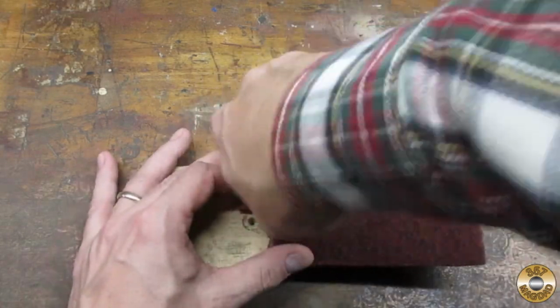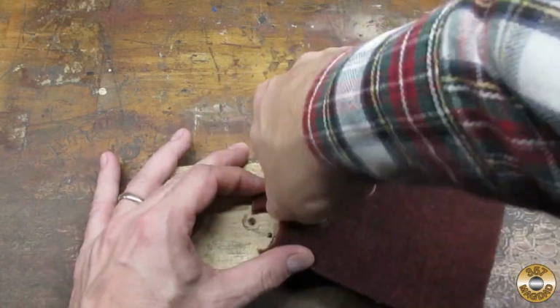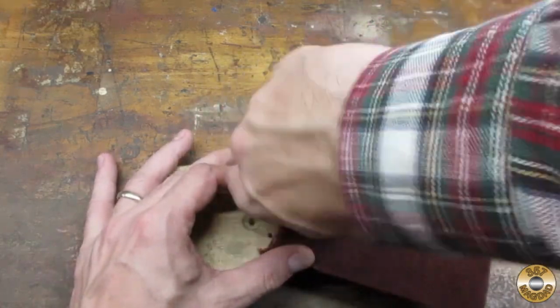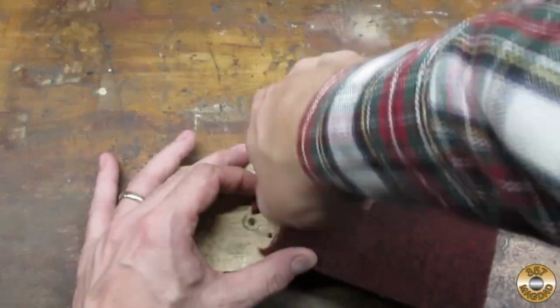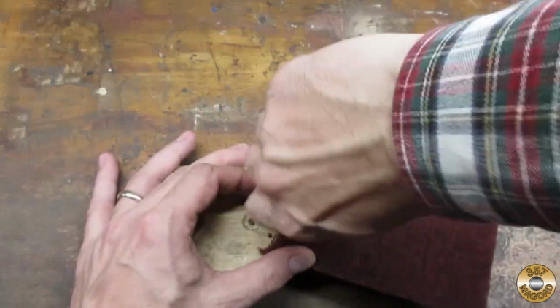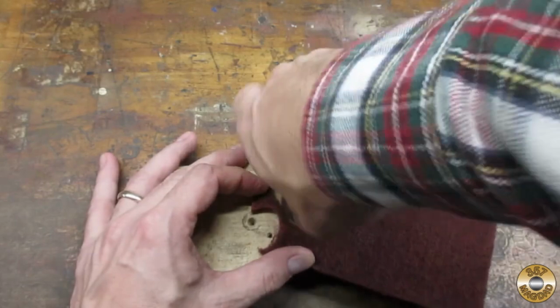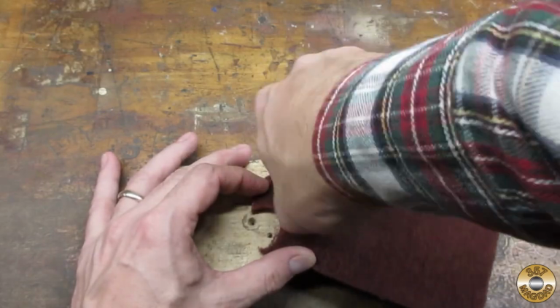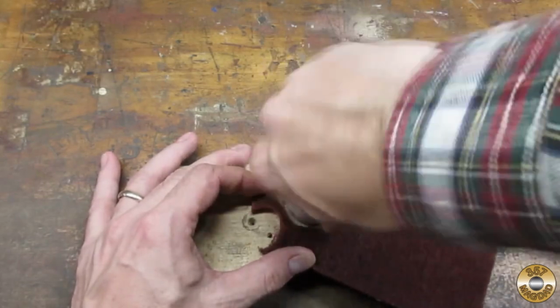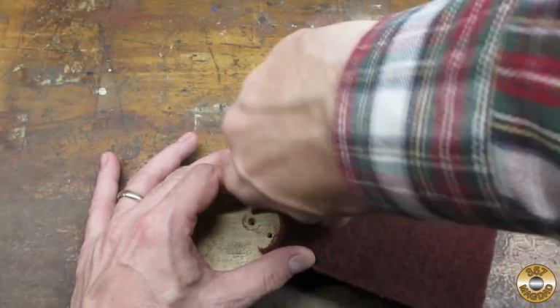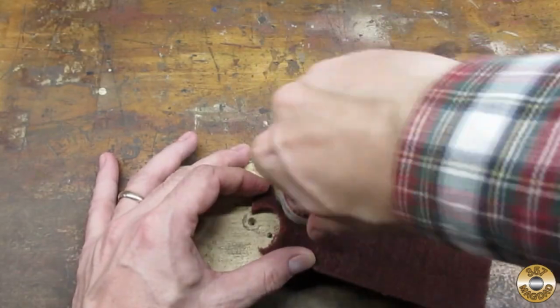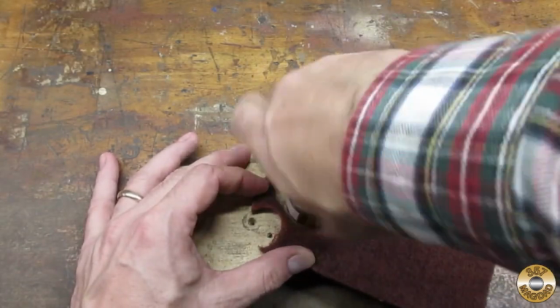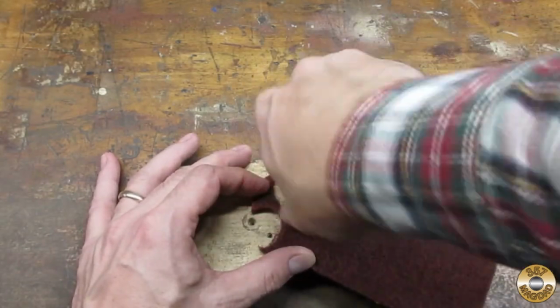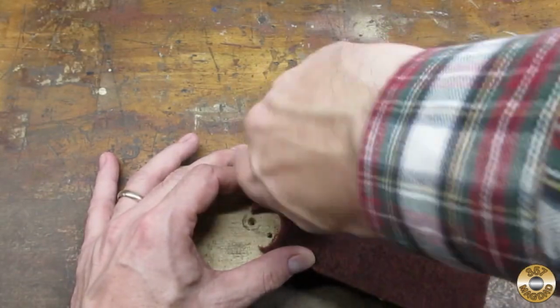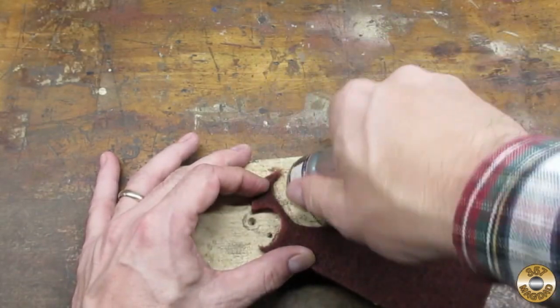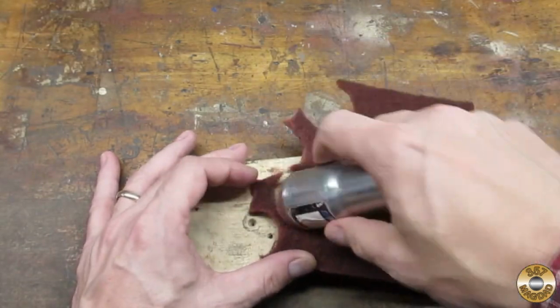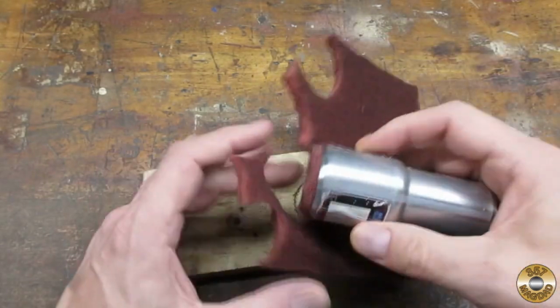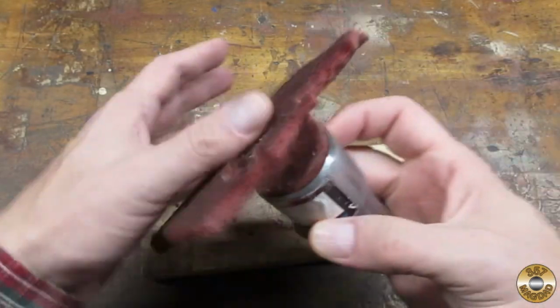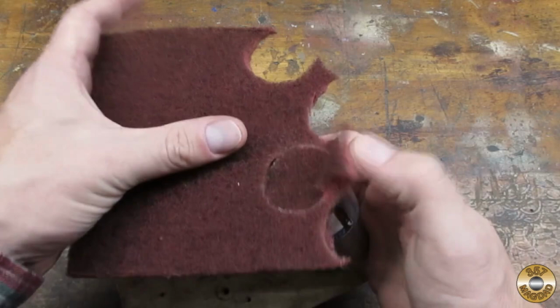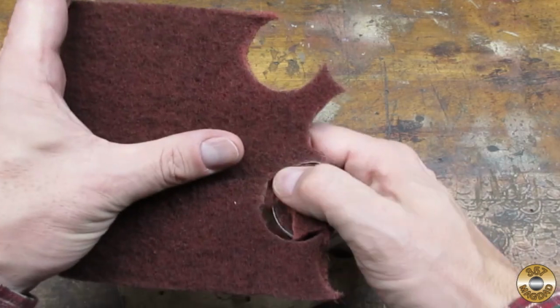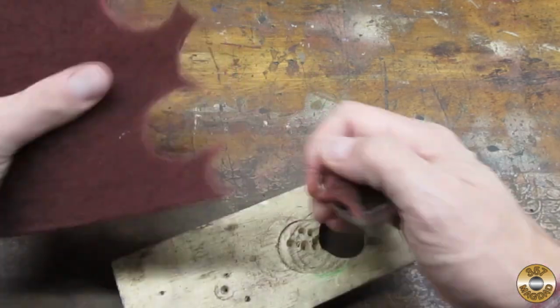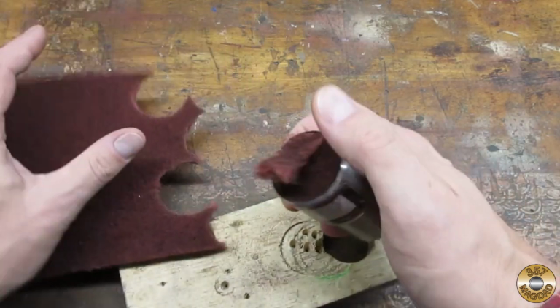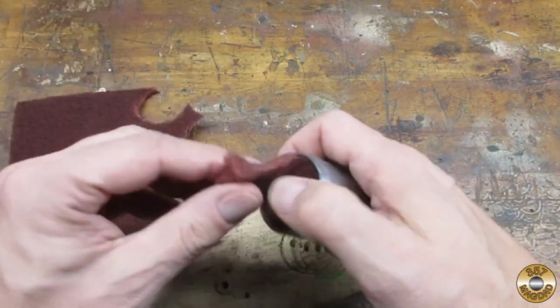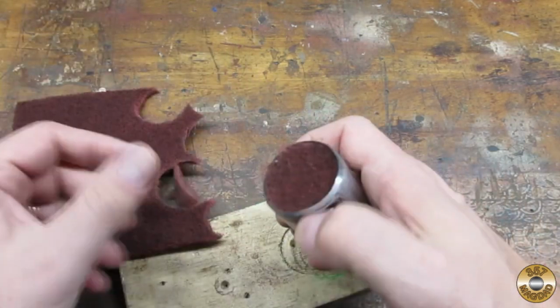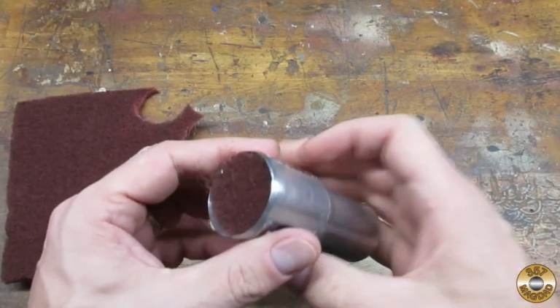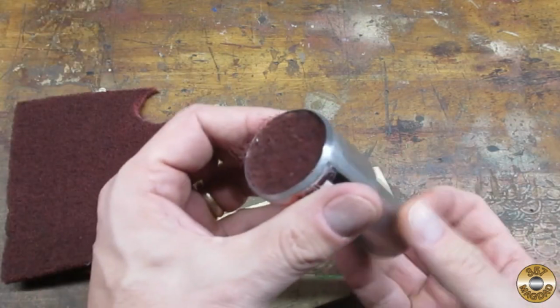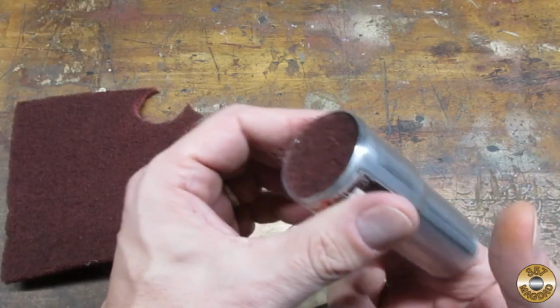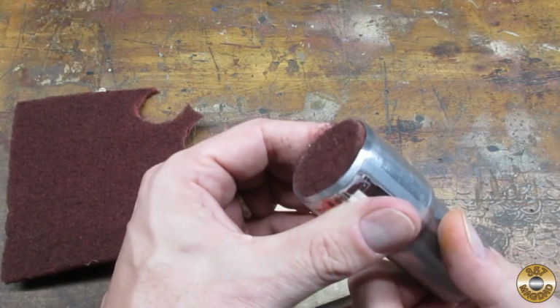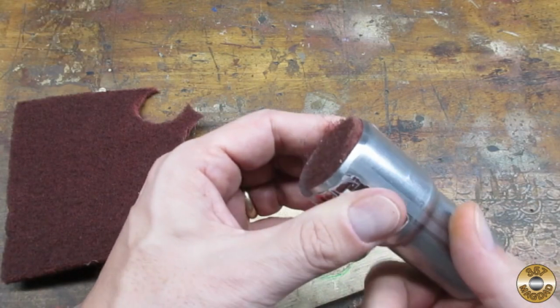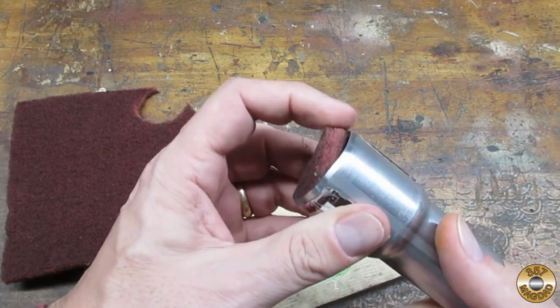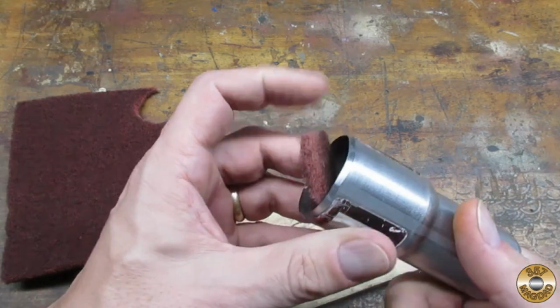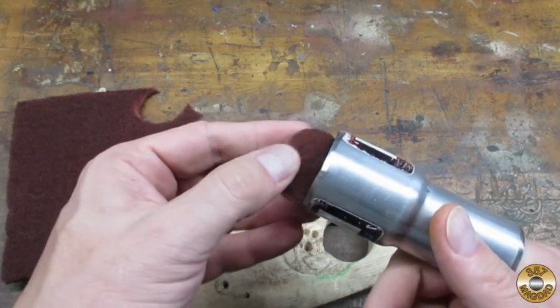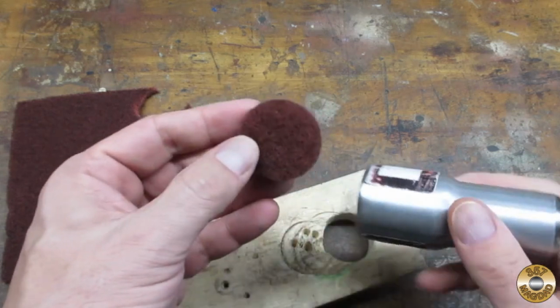Usually I just use the pipe adapter to score the abrasive, then I cut it out with scissors. I had just freshly sharpened it, so this time it made it all the way through.